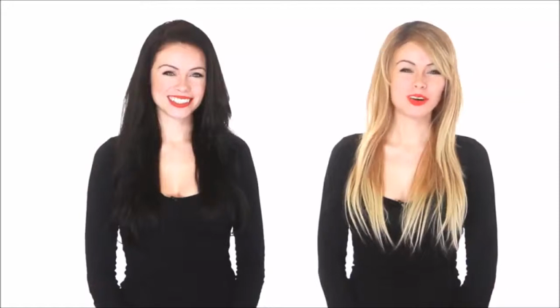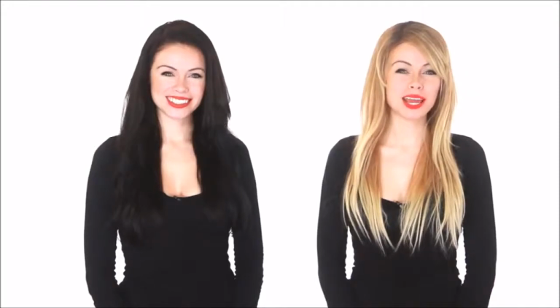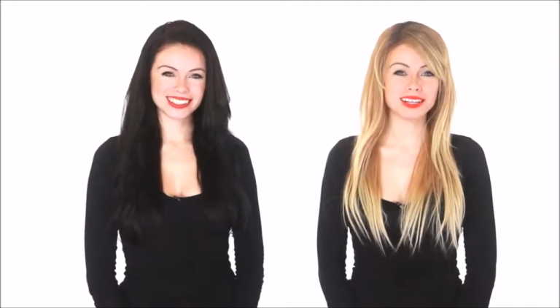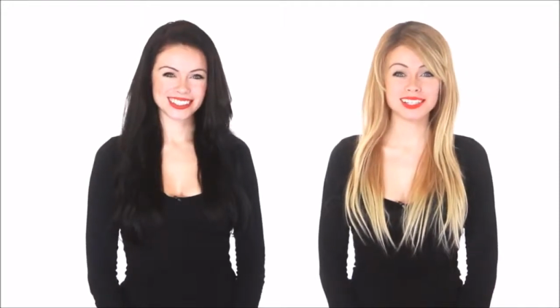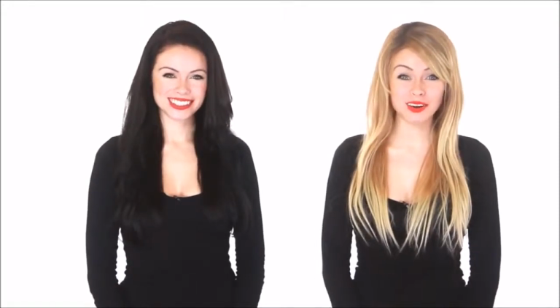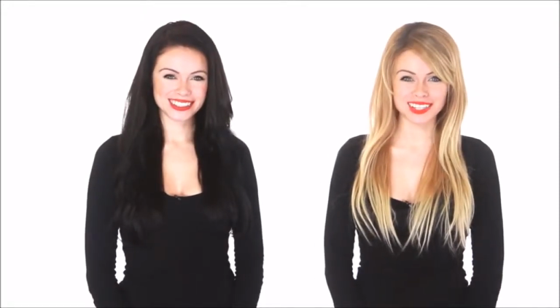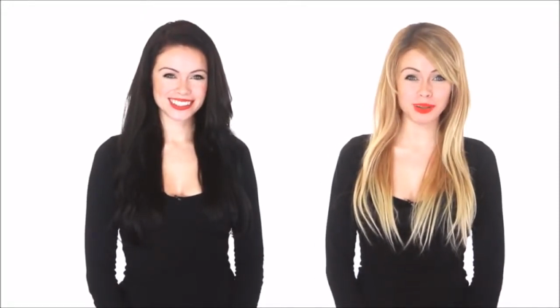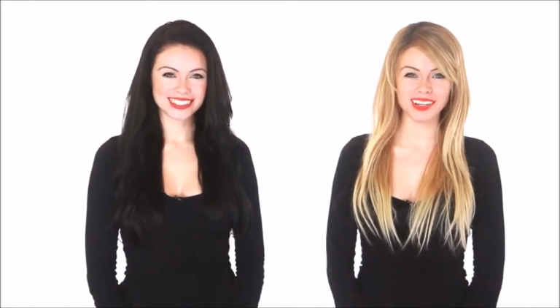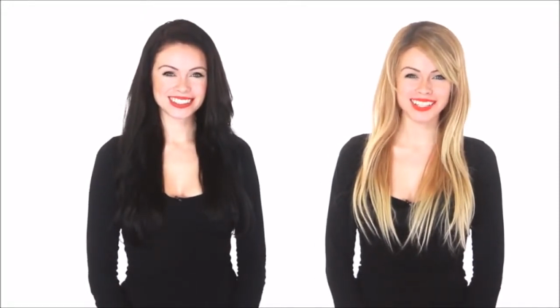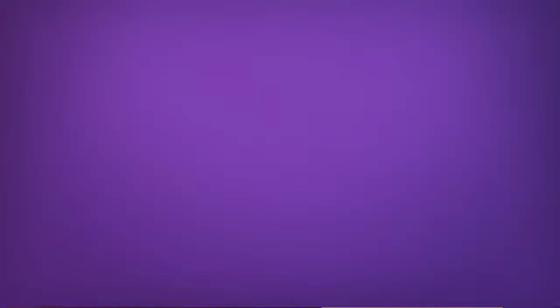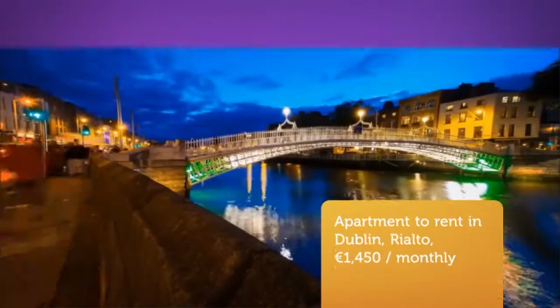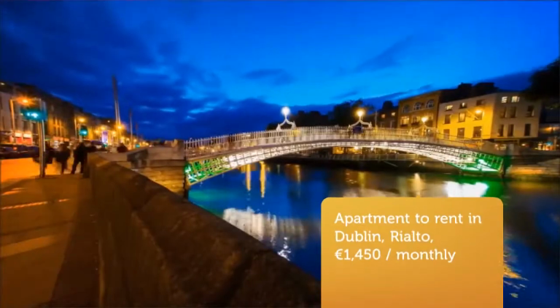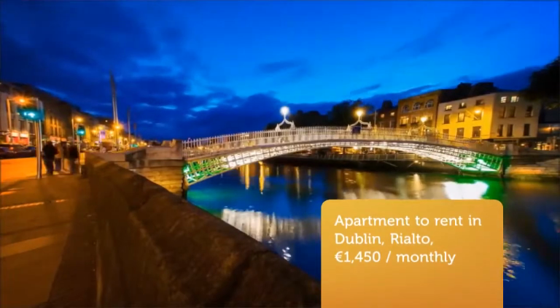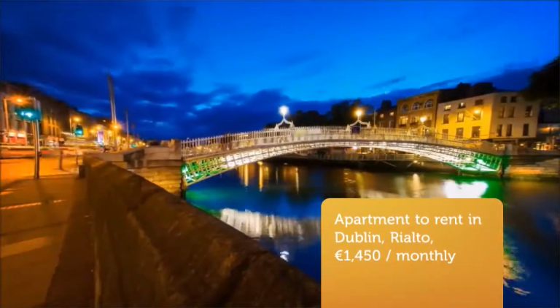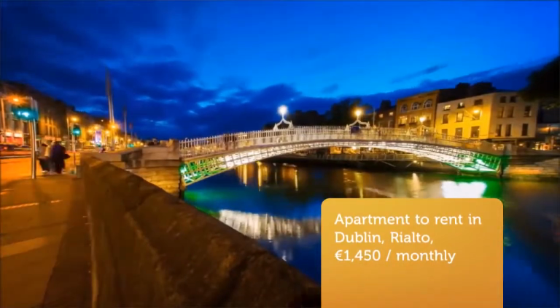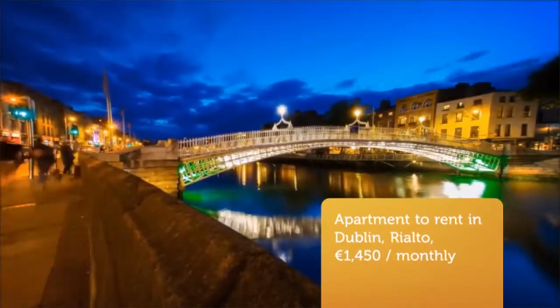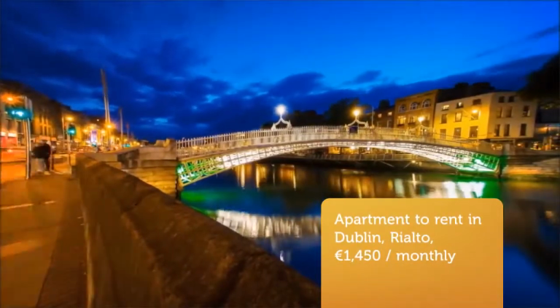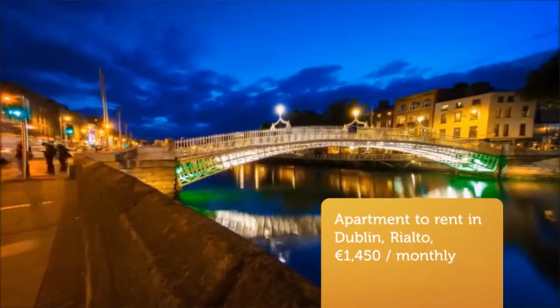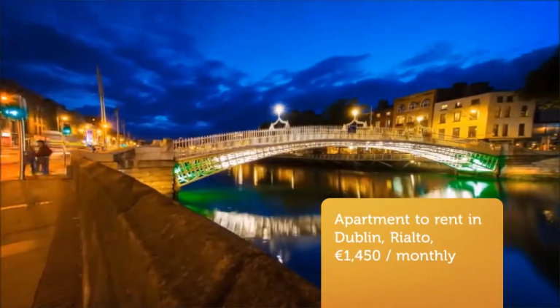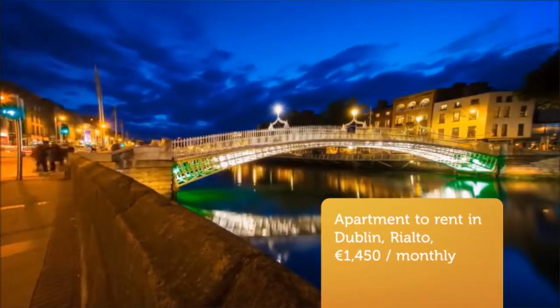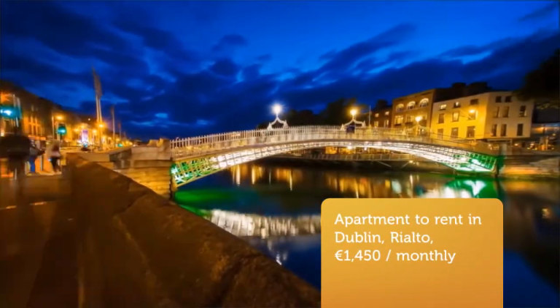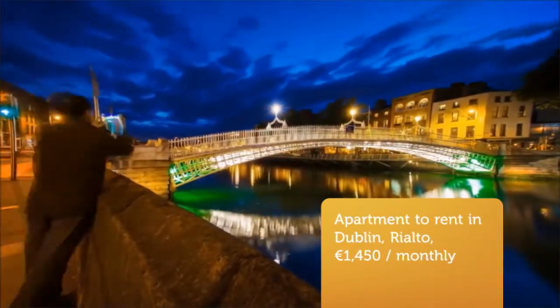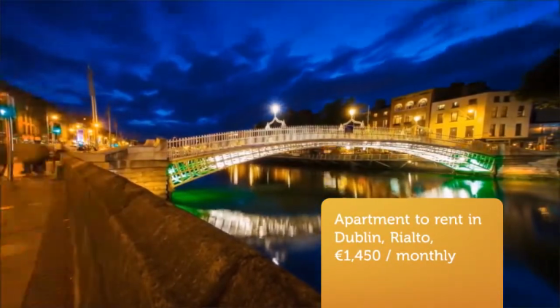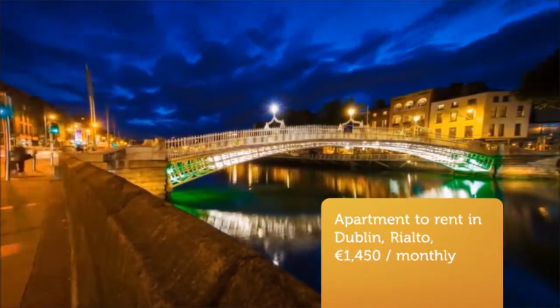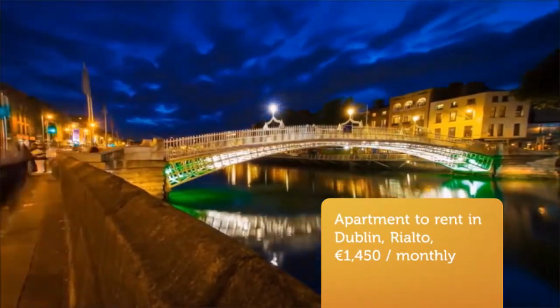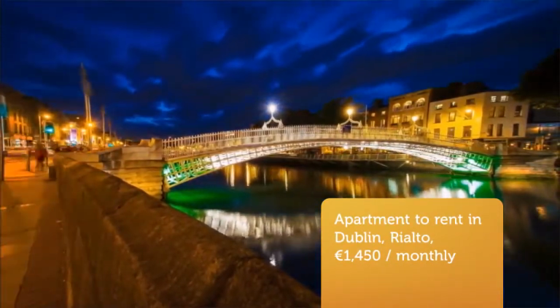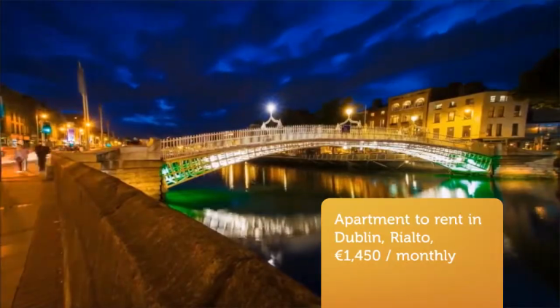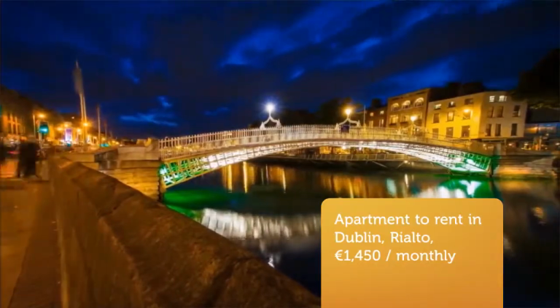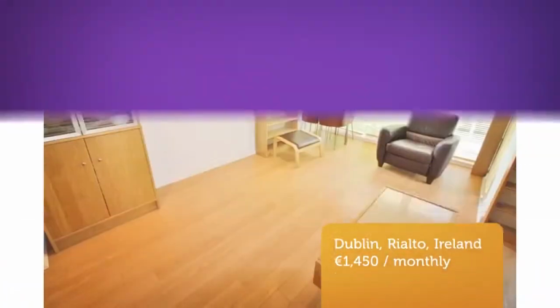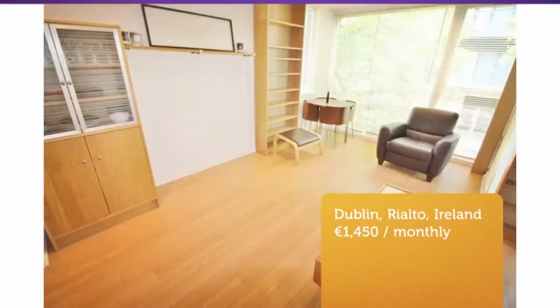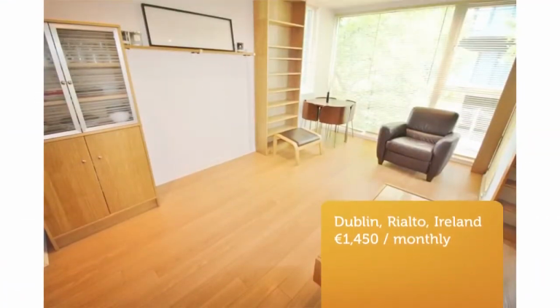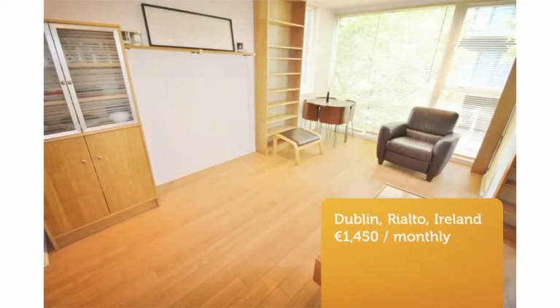Cribscan presents this stunning rental in Dublin, Ireland. Castle estate agents take great pleasure in bringing to the rental market this one-bed, double-spacious apartment boasting many notable features.